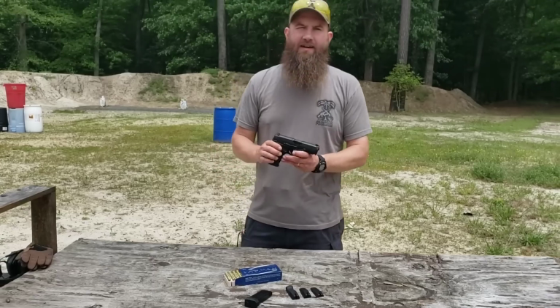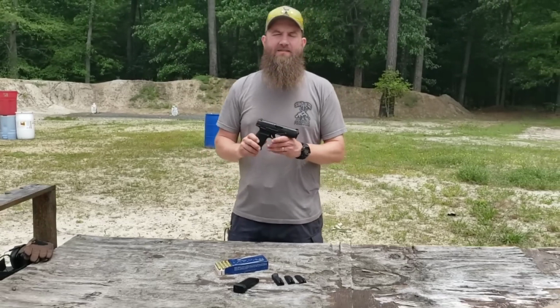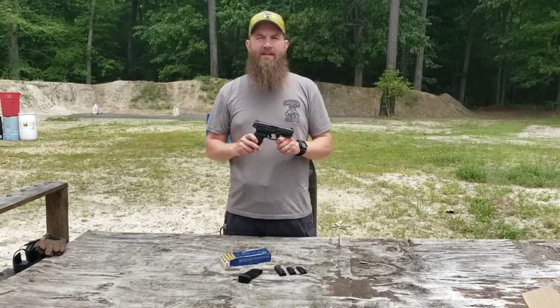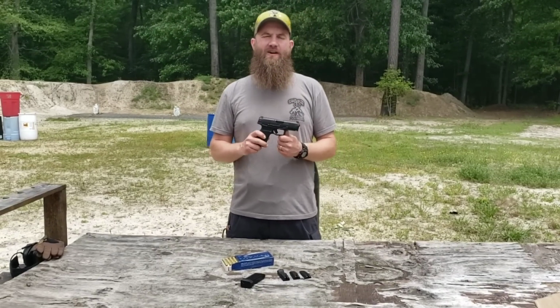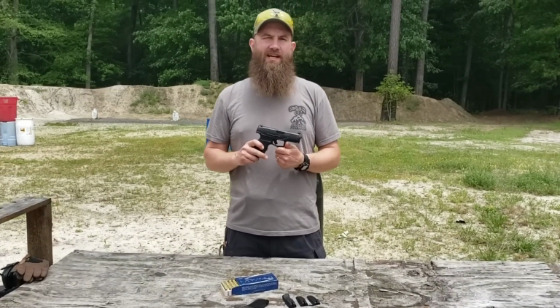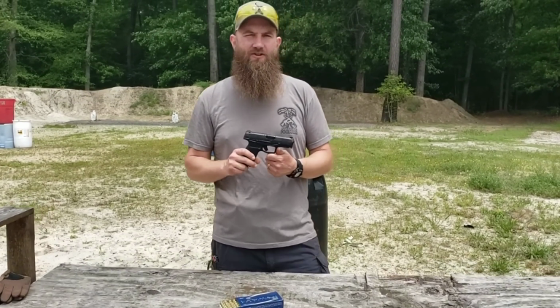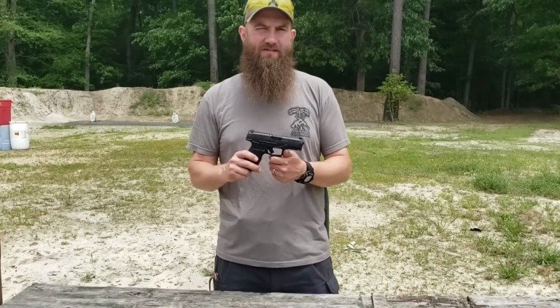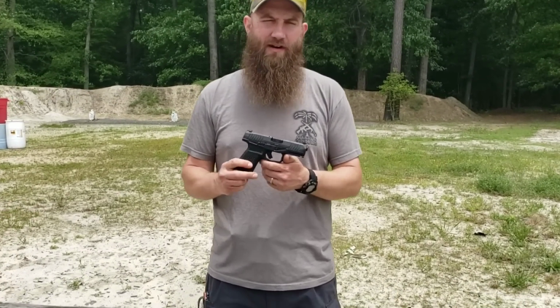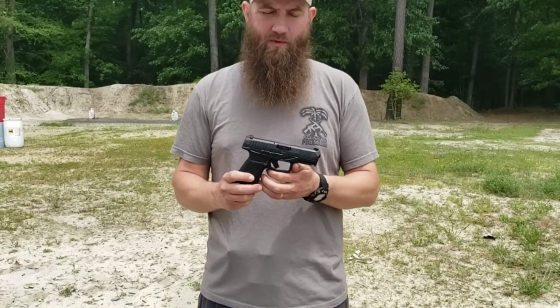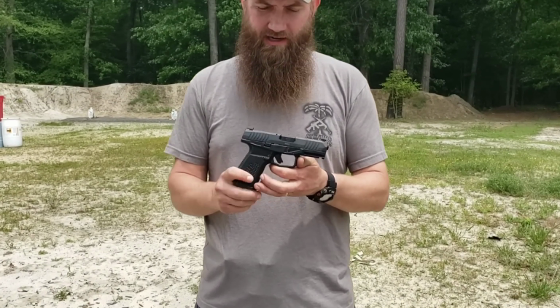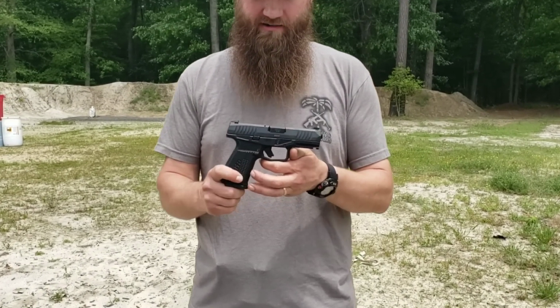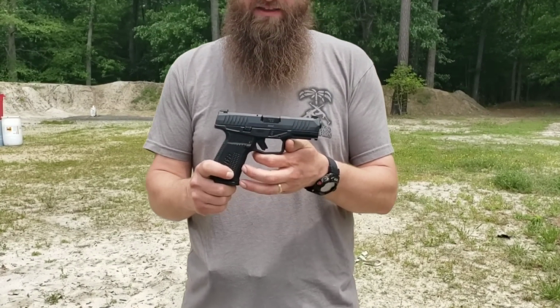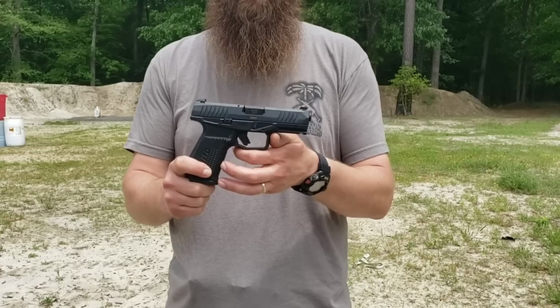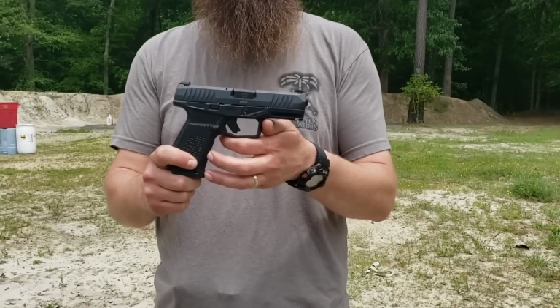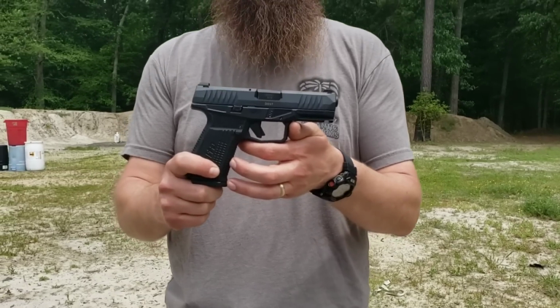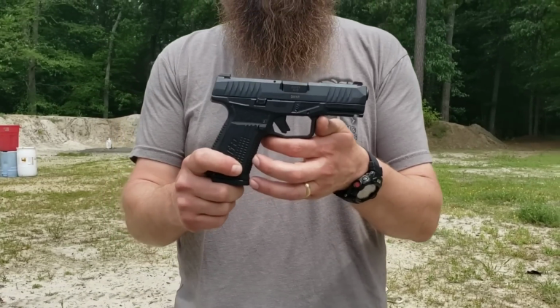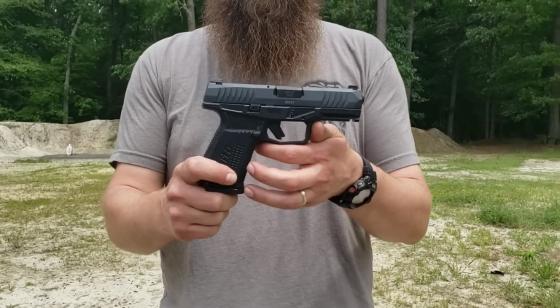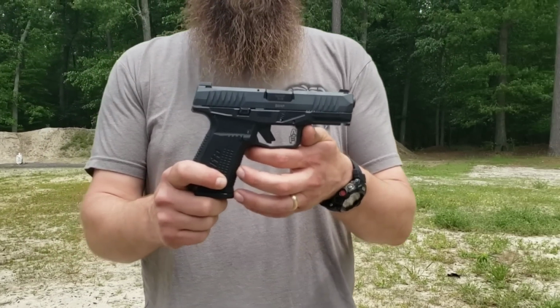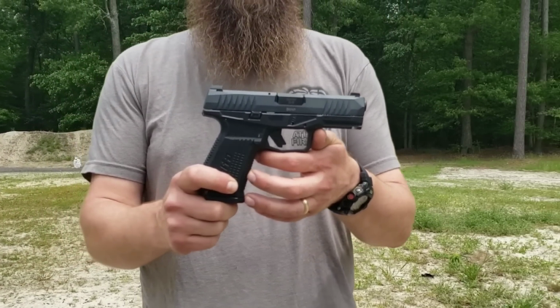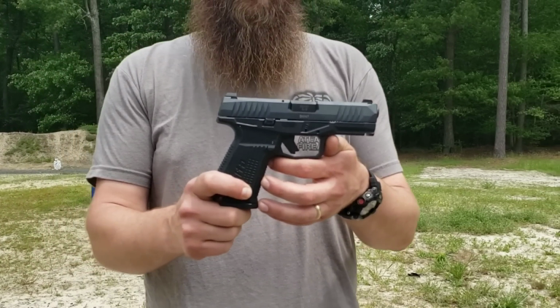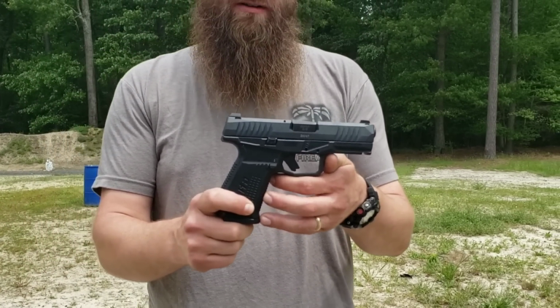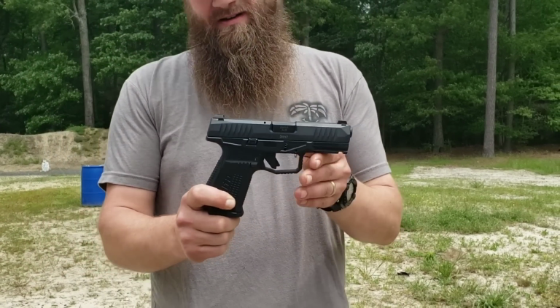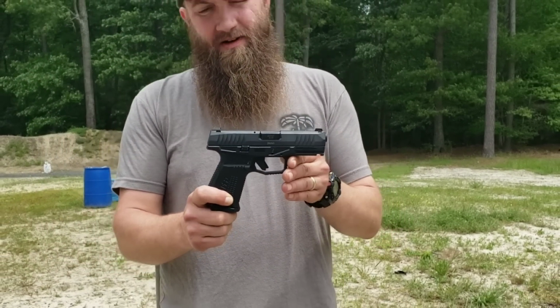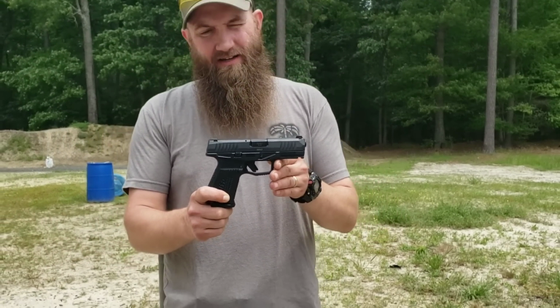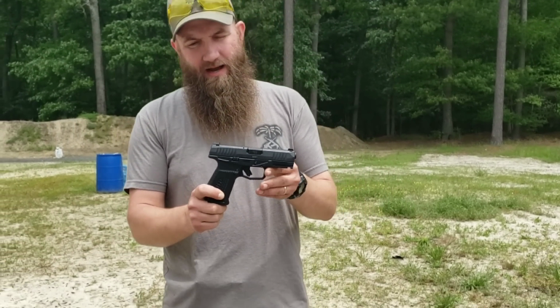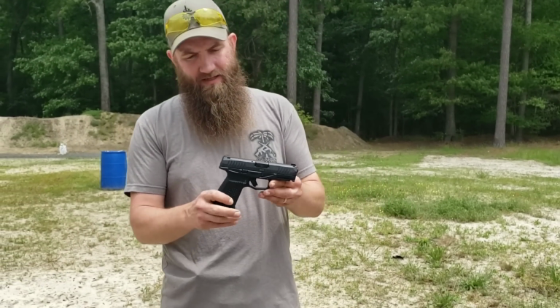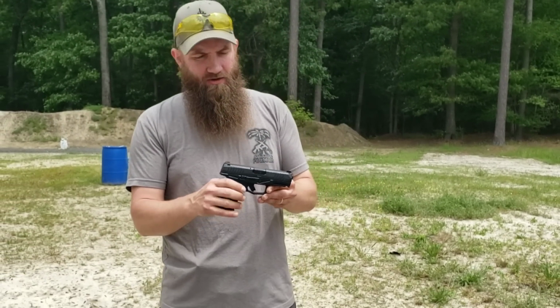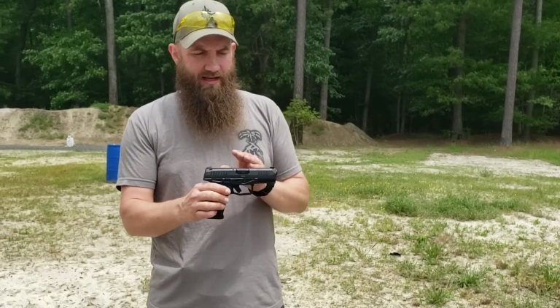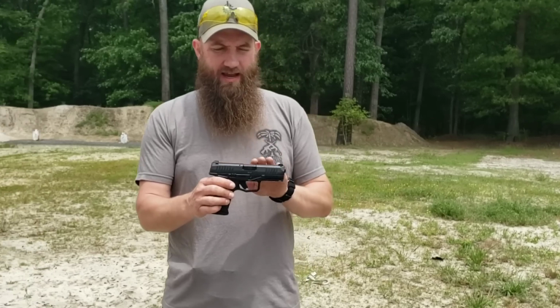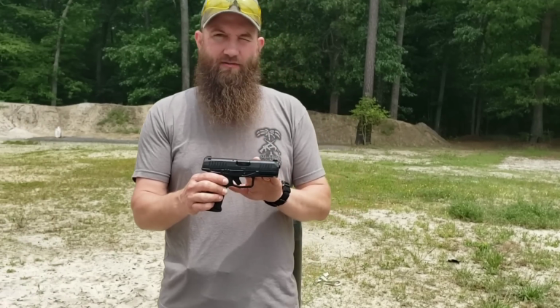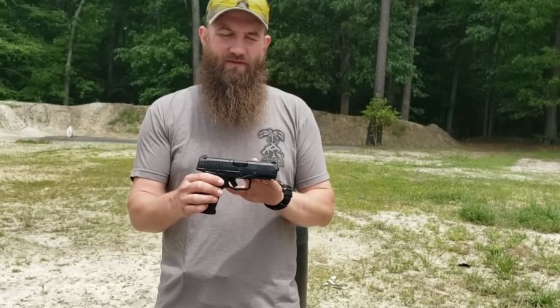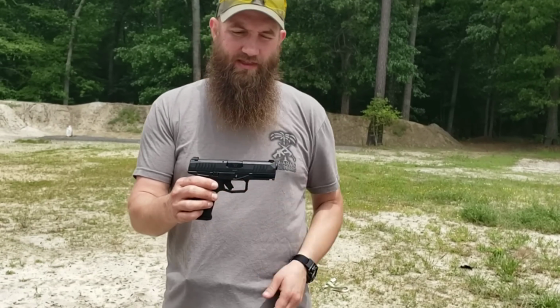Hey guys, this is Matt with Atlantic Firearms checking out a new pistol offering that we're looking at carrying right now. This is a Rex Delta pistol — a 9mm subcompact pistol. It has a lot of really neat features with it.